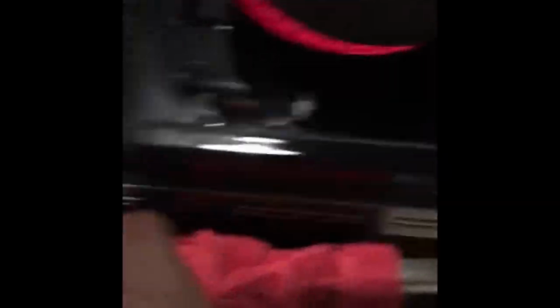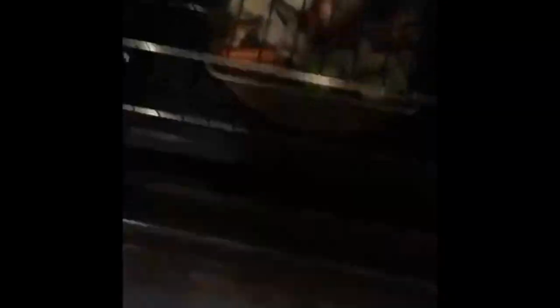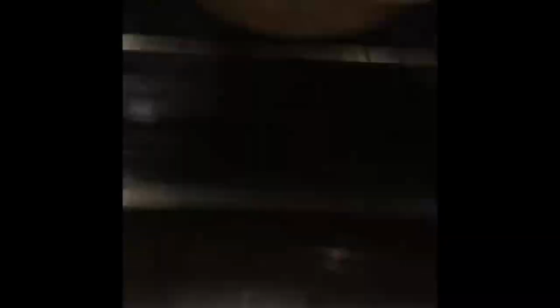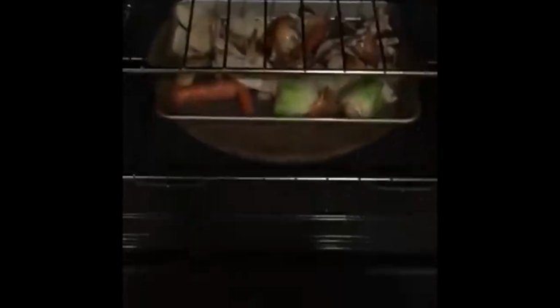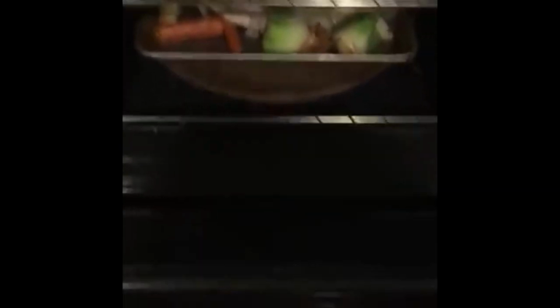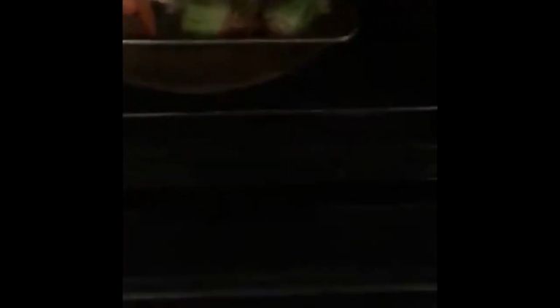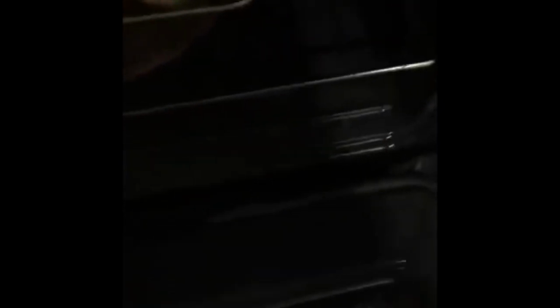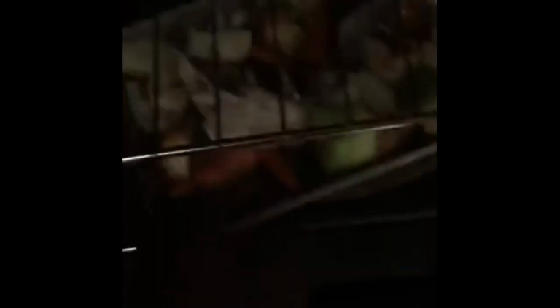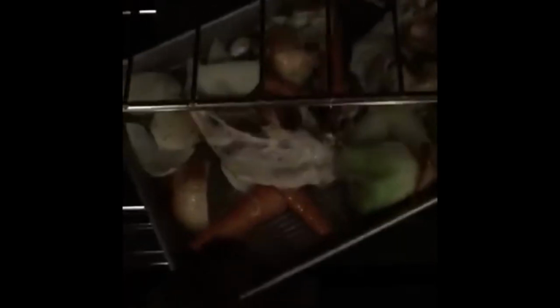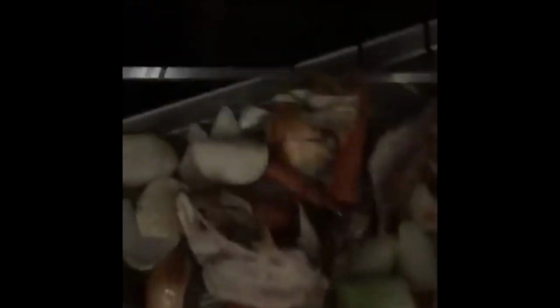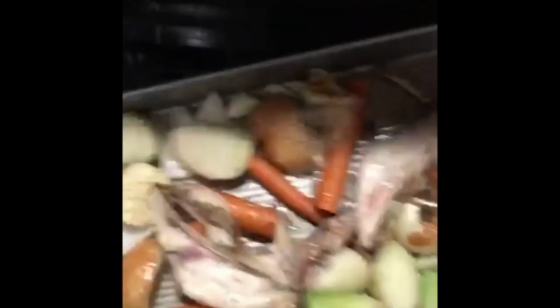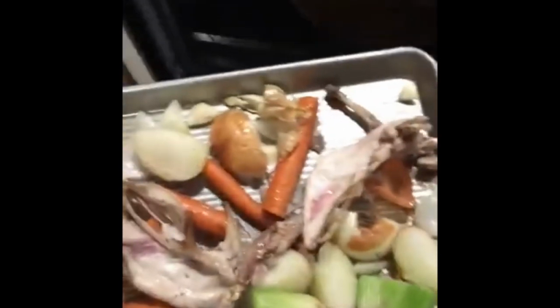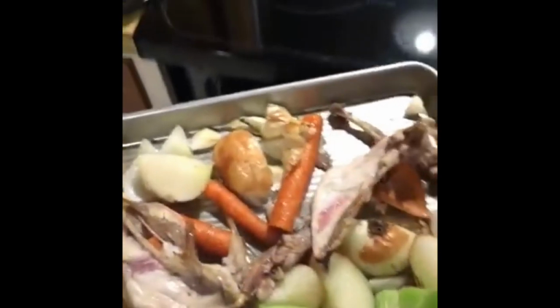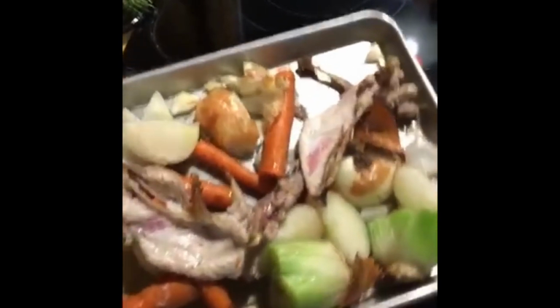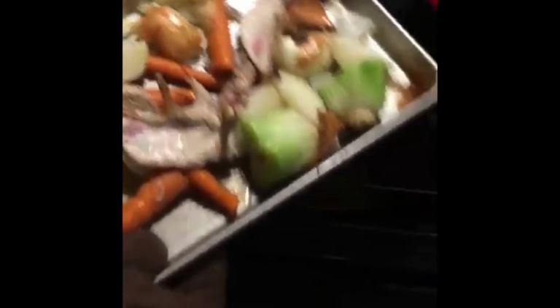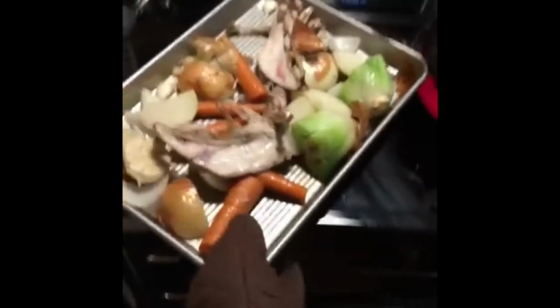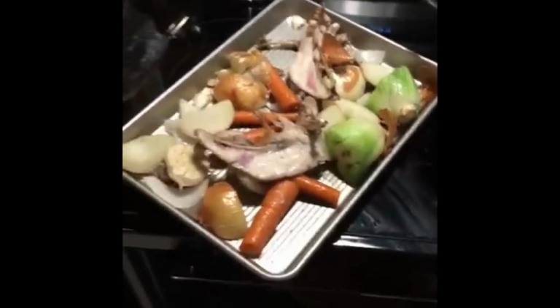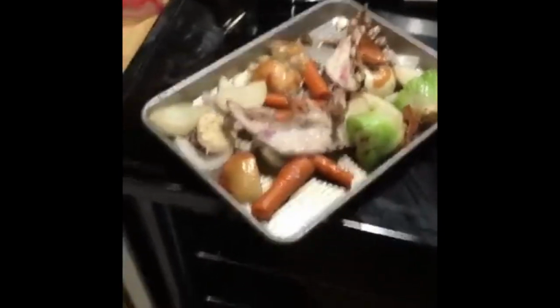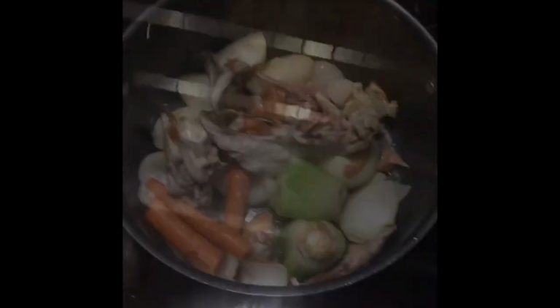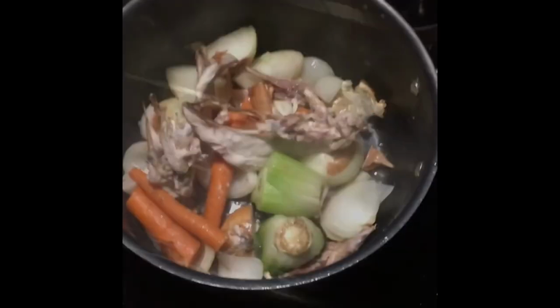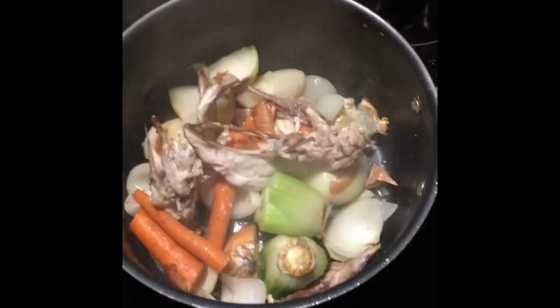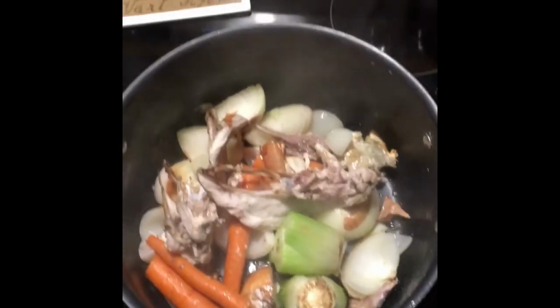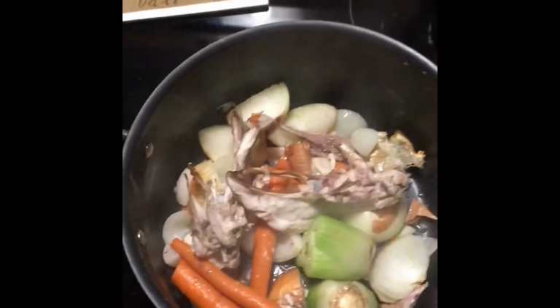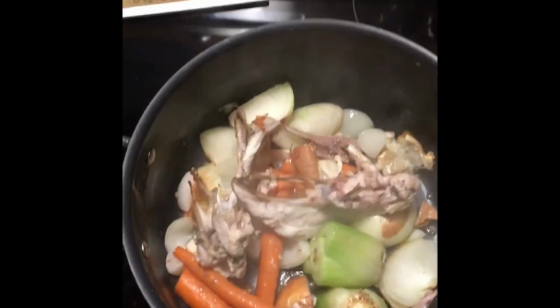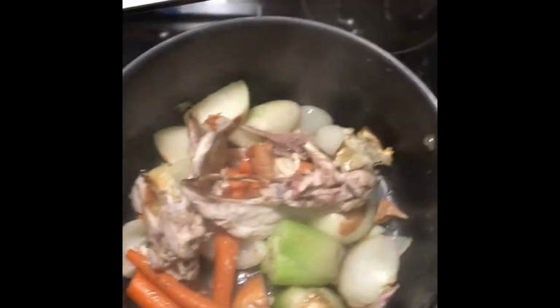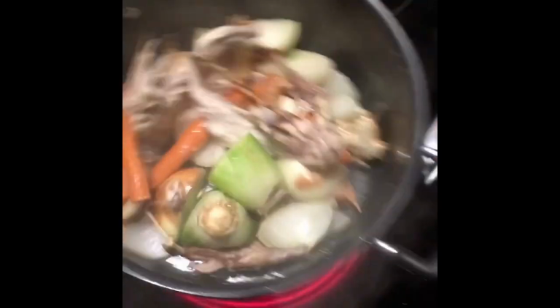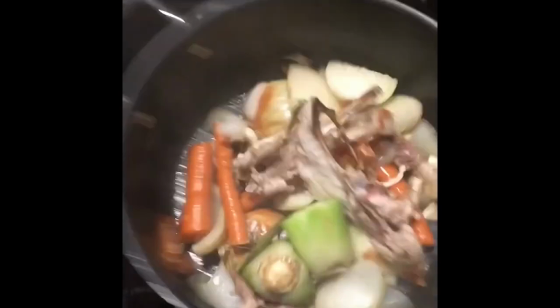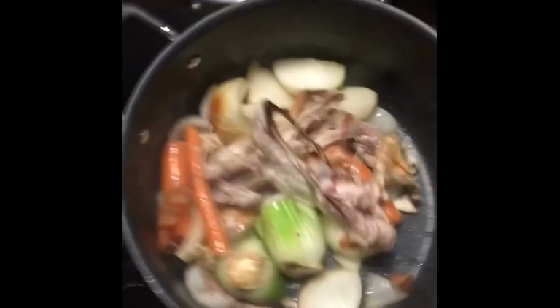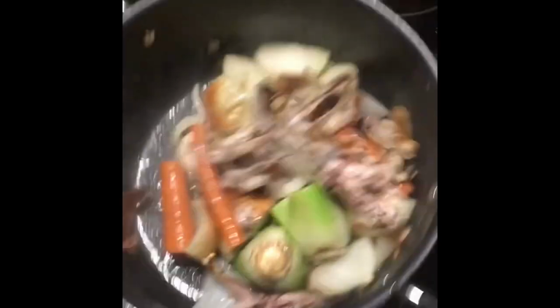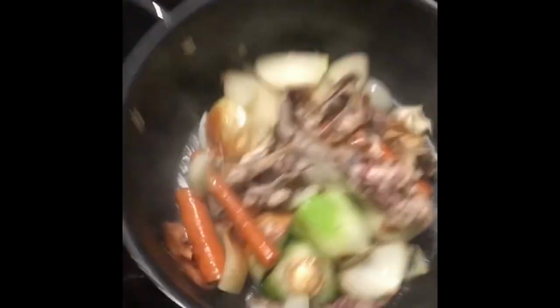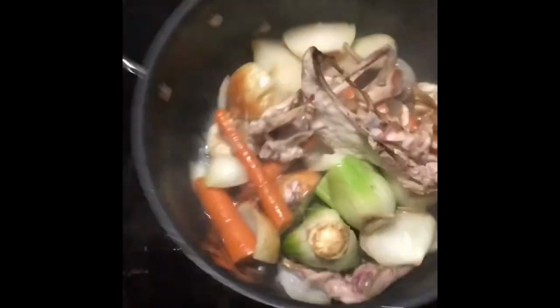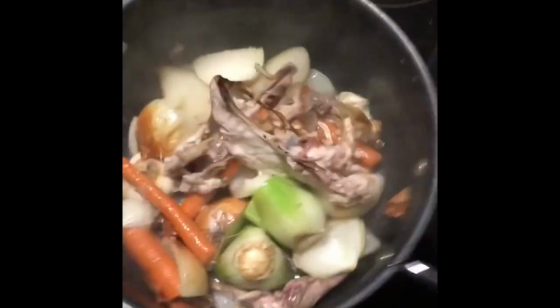Looks good enough to me — a little brown on everything. Got it all back in the pot, give it a little more browning real quick.